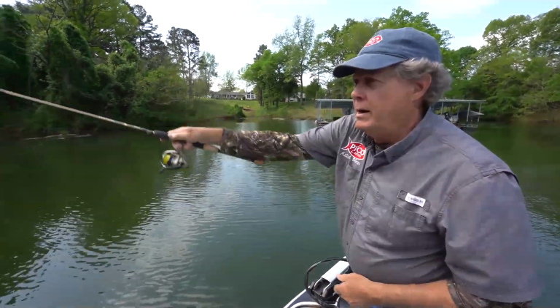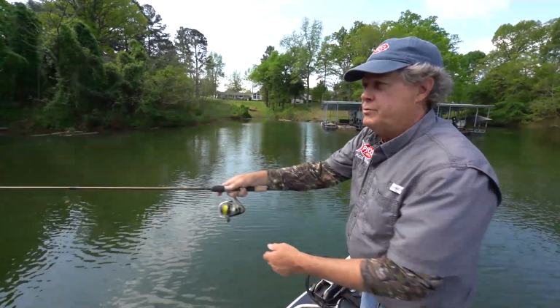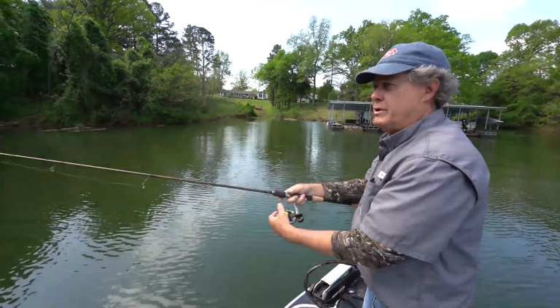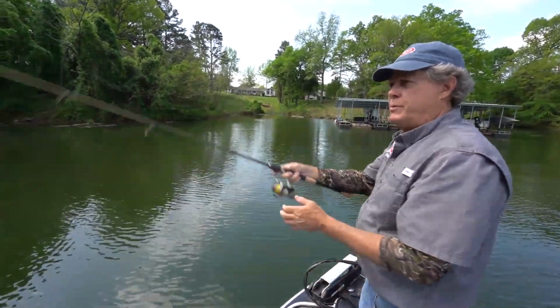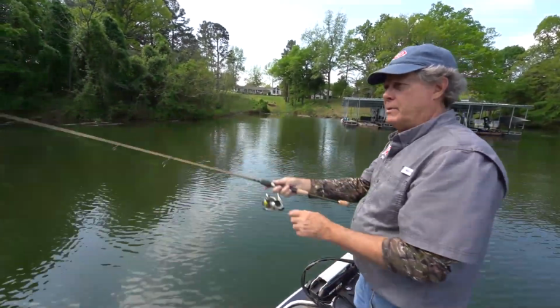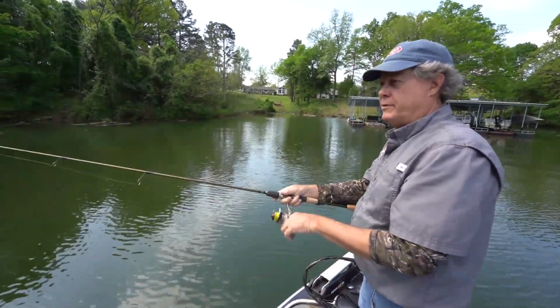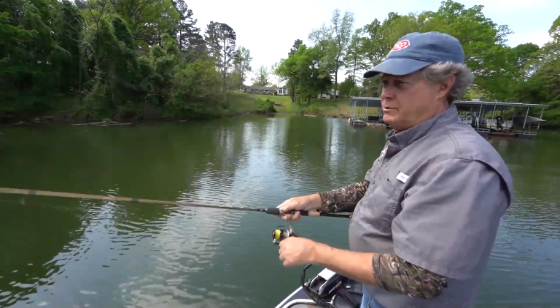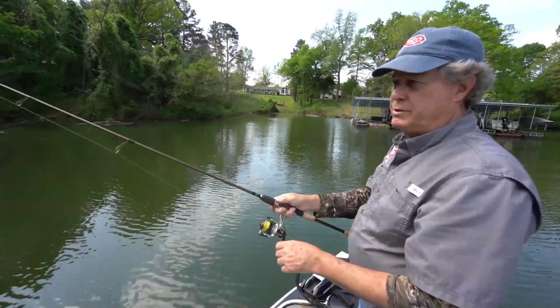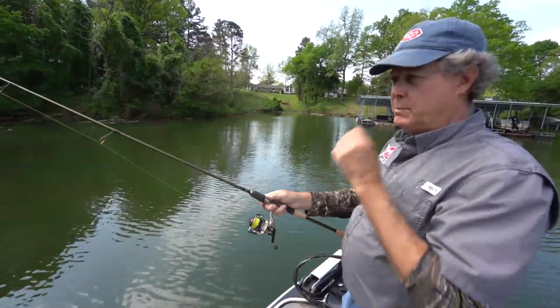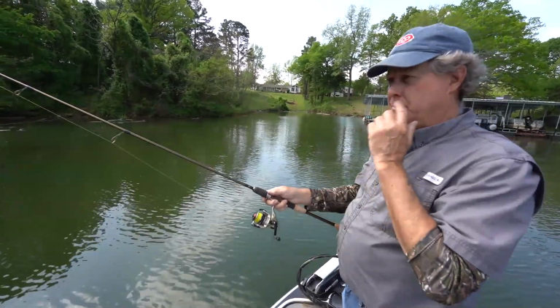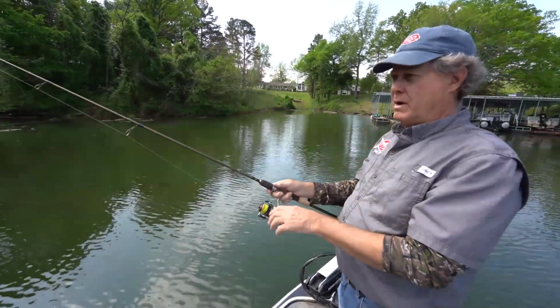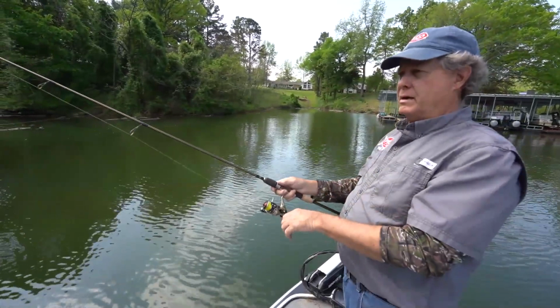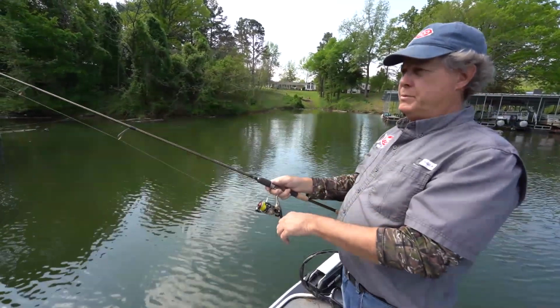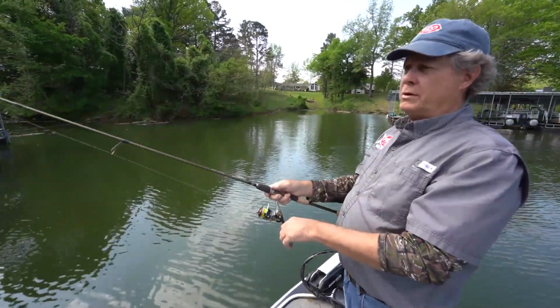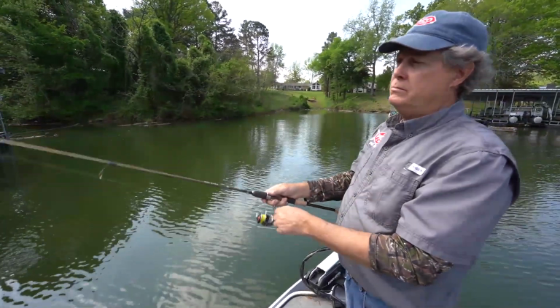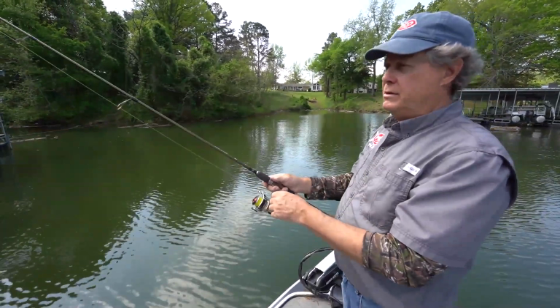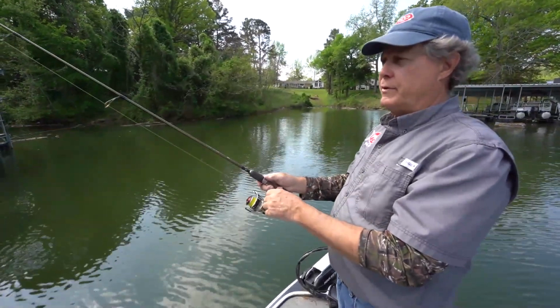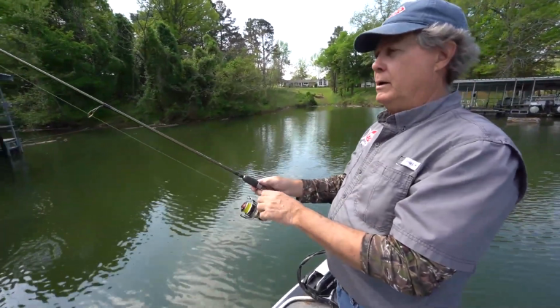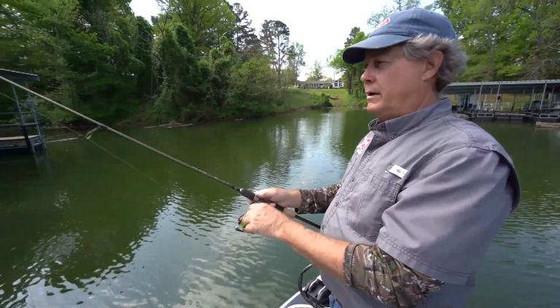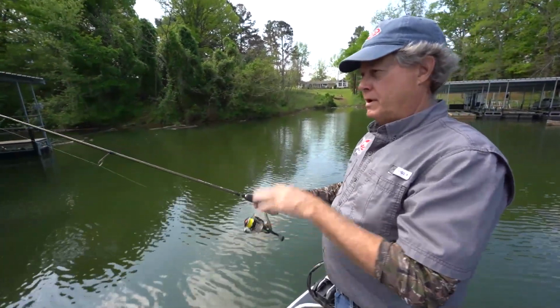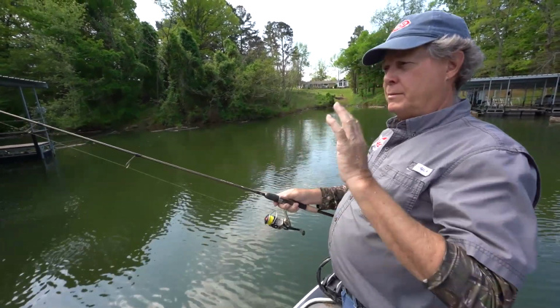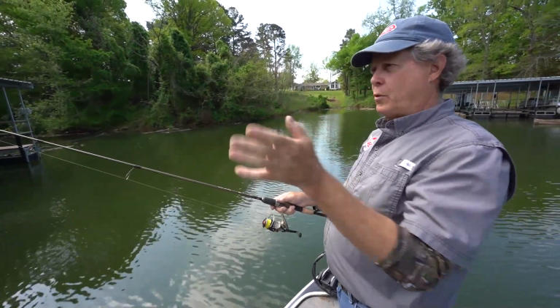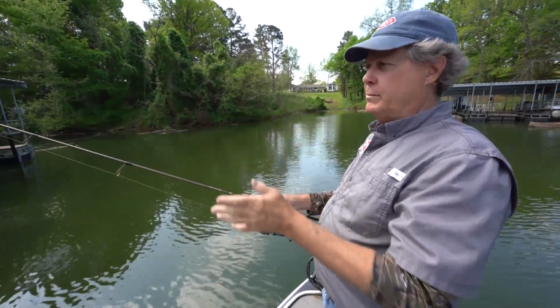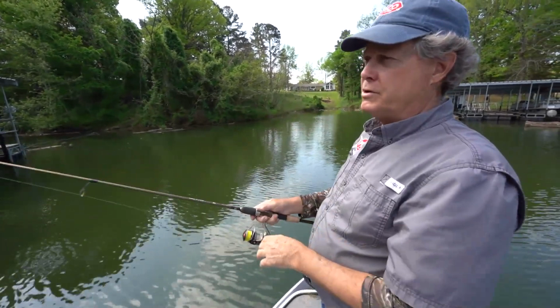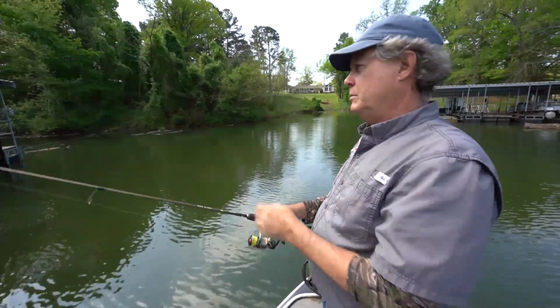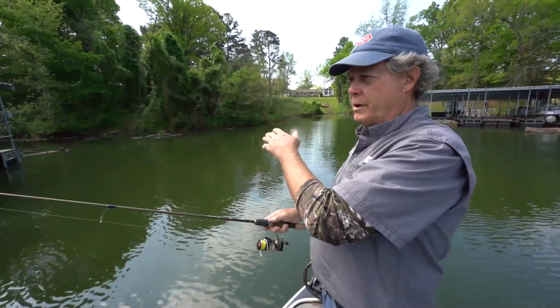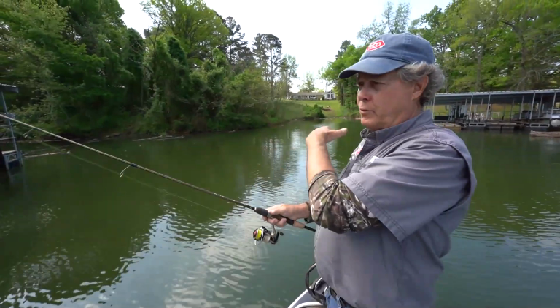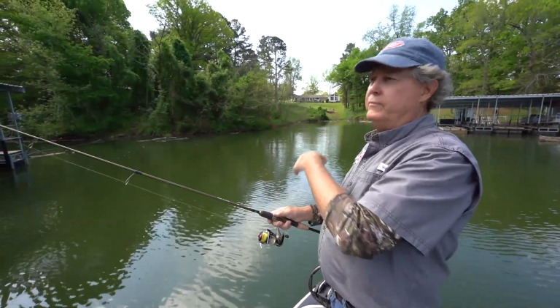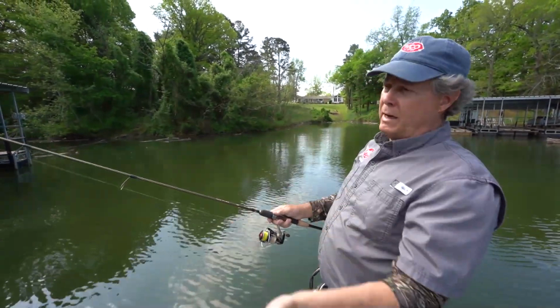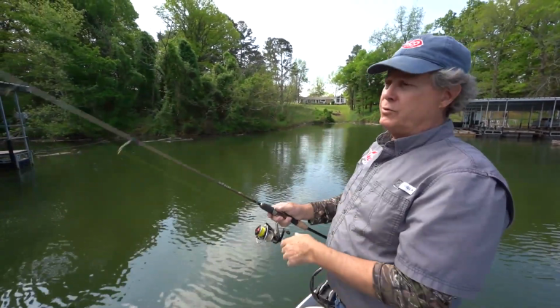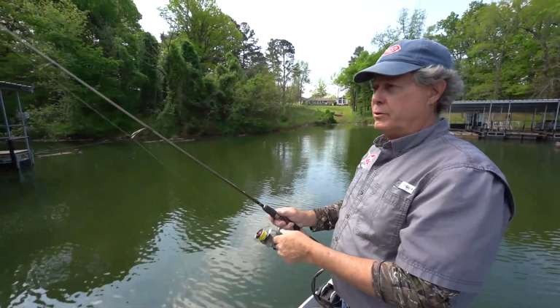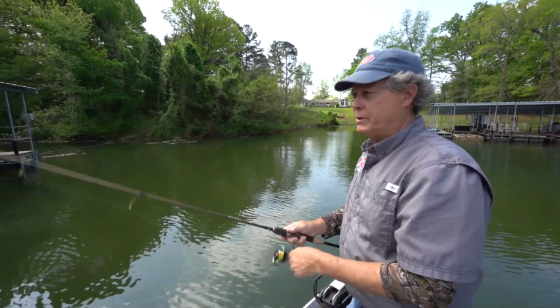But right here, just first thing post-spawn, one of my favorite things to do is just pitching in these boat slips and get back in the deepest, darkest shade that you can find. Sometimes you get four or five of them out of one slip, and you move over here, get four or five, and you can come back to this one and they'll be grouped up again.